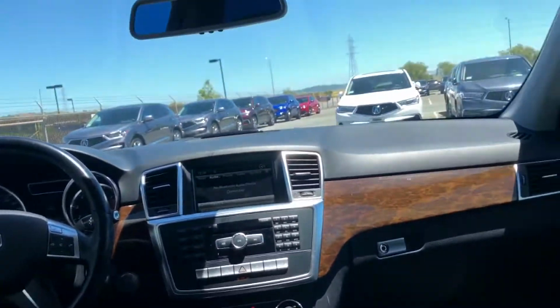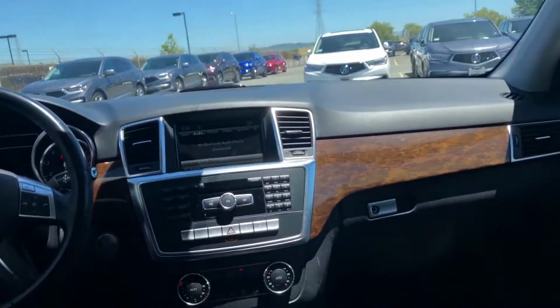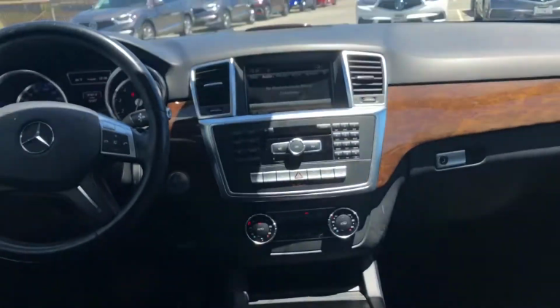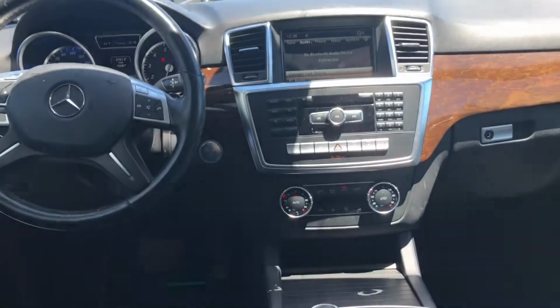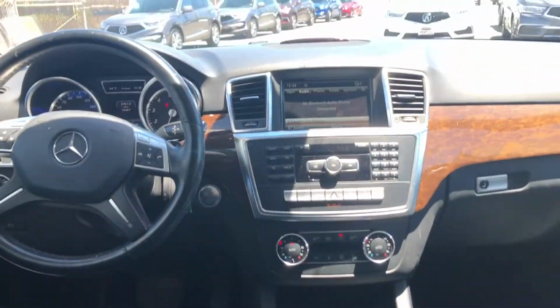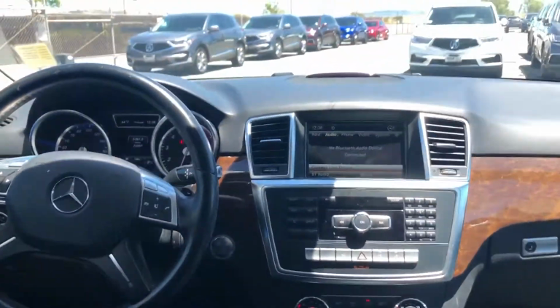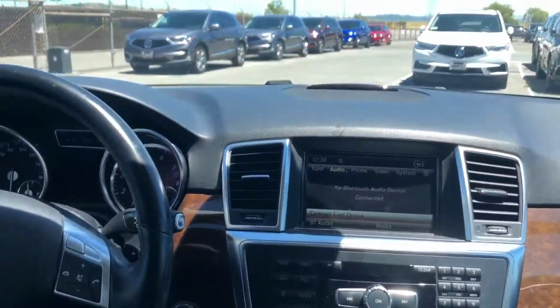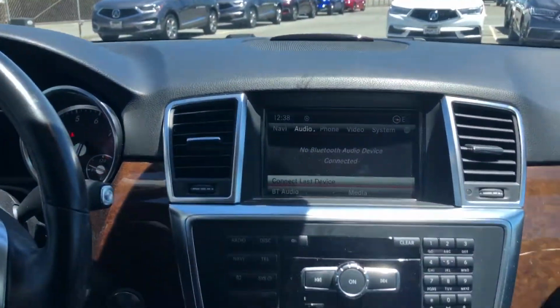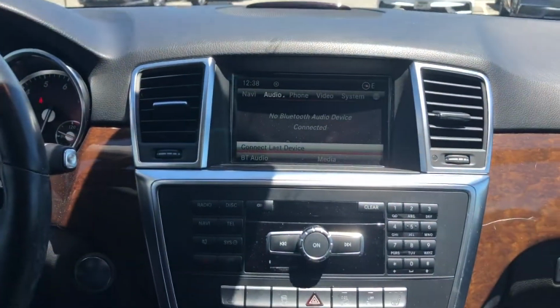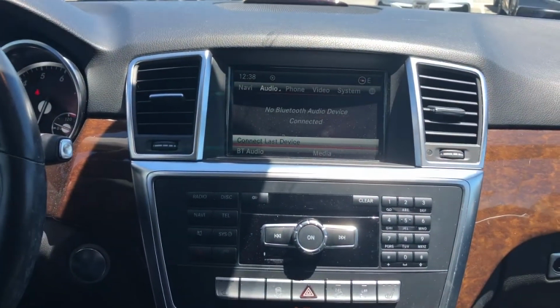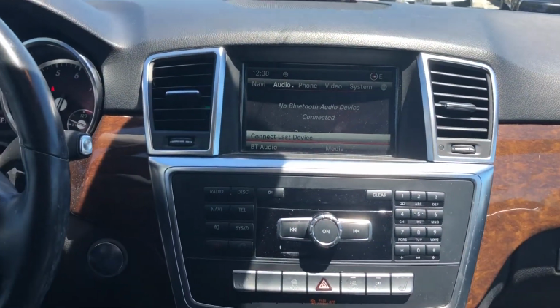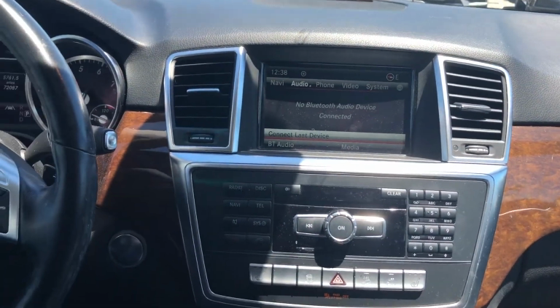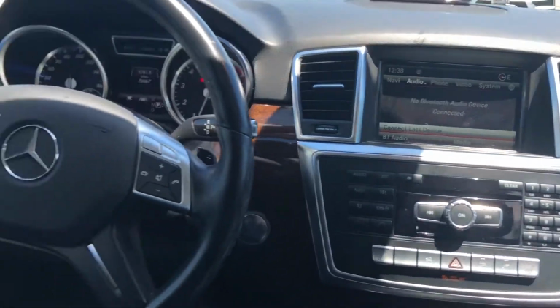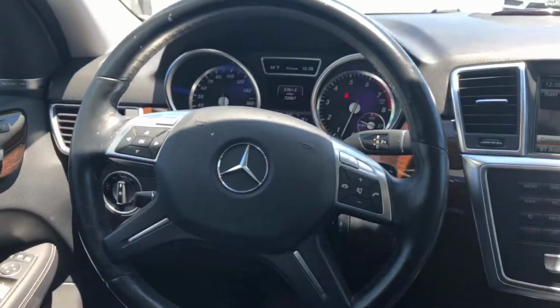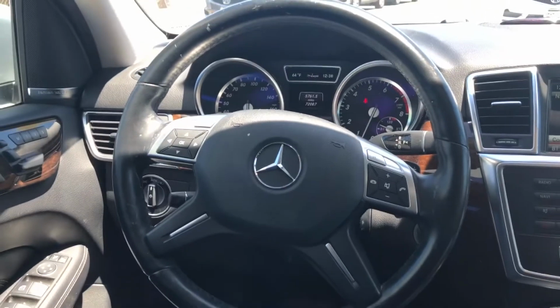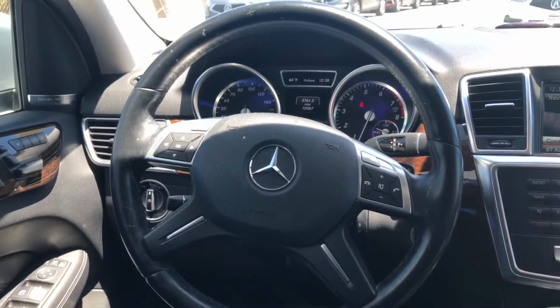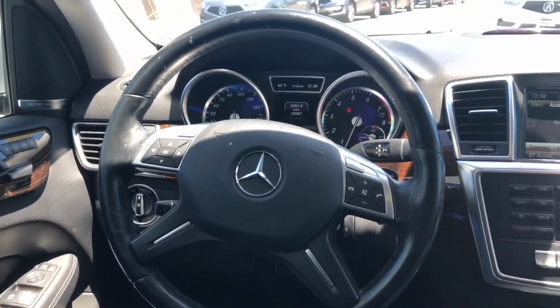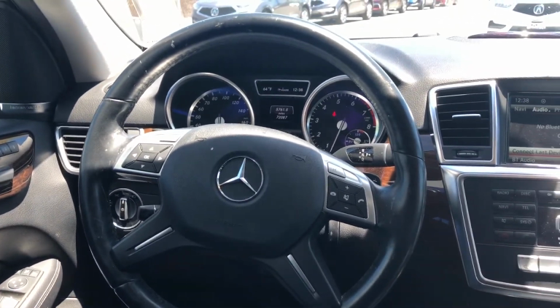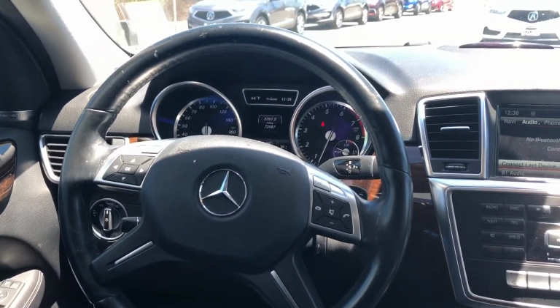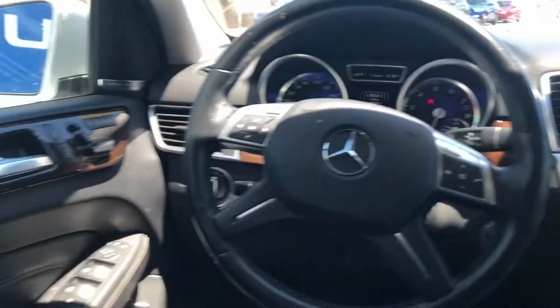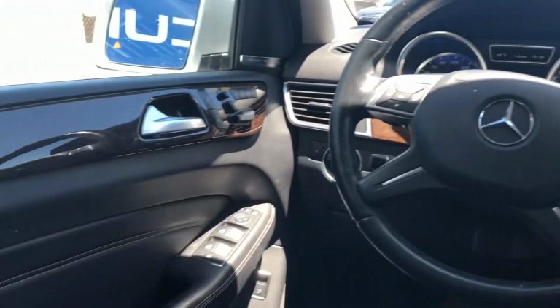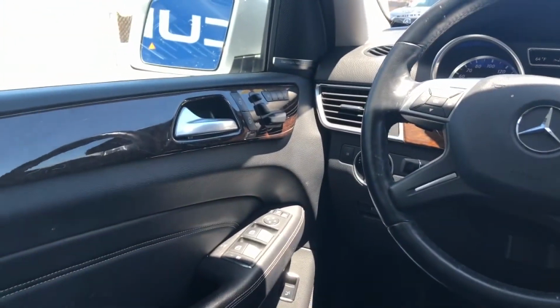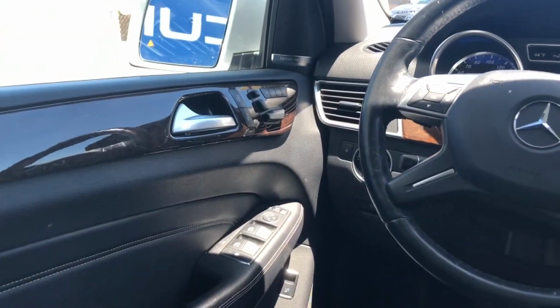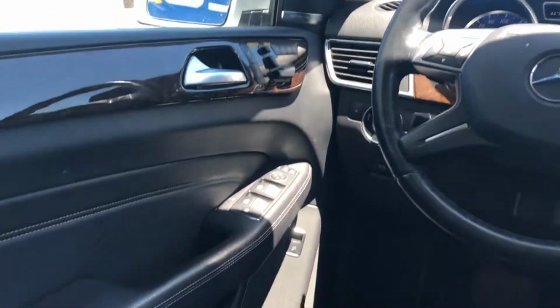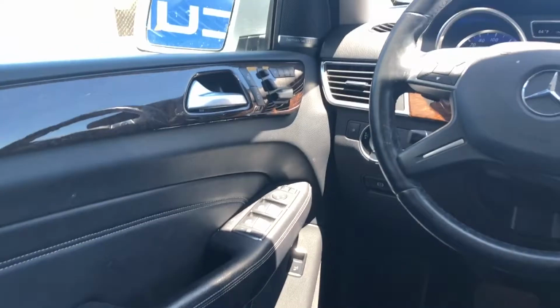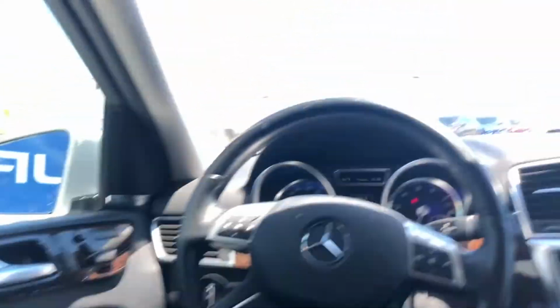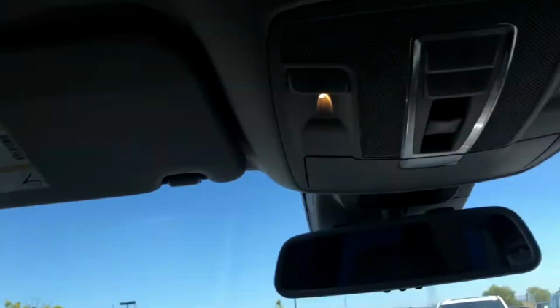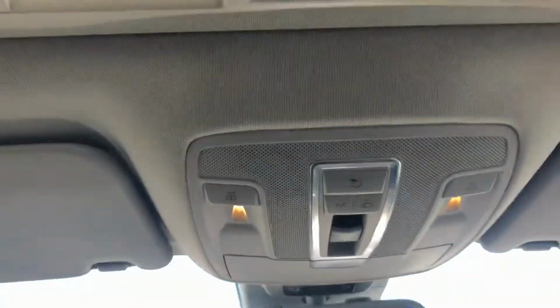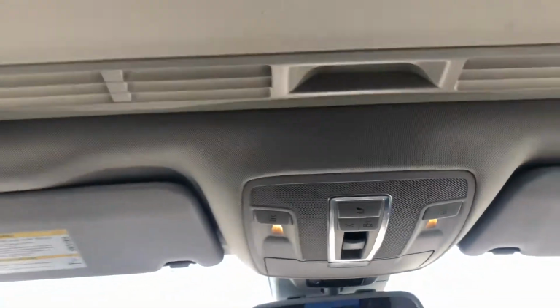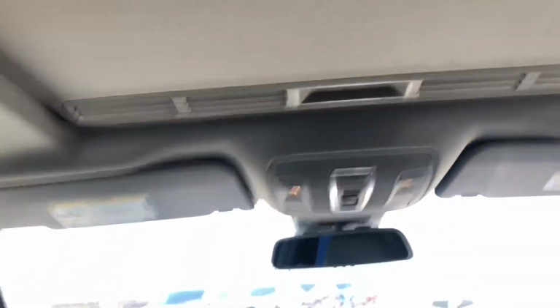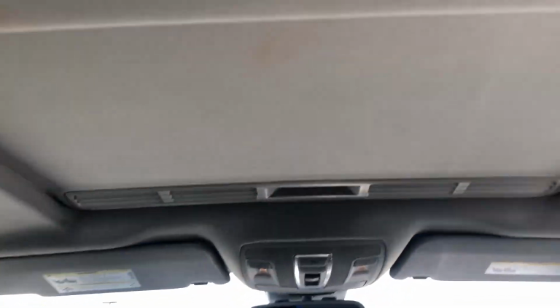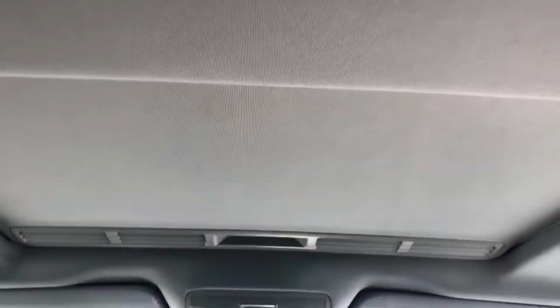In the front, we'll have our climate system, our phone, information, and audio system. It also features a multifunctional steering wheel with voice commands, memory seats, power seats, and a sunroof.